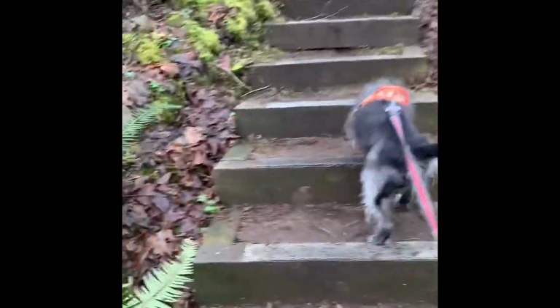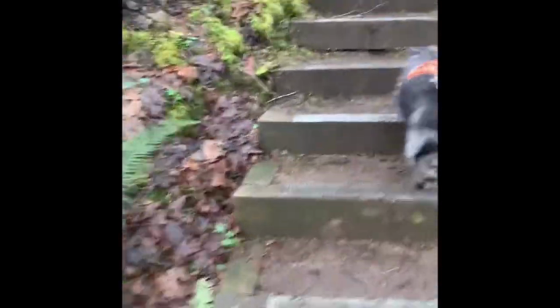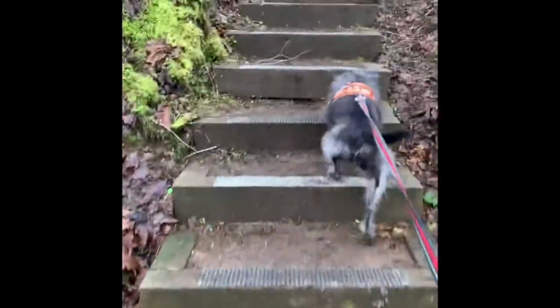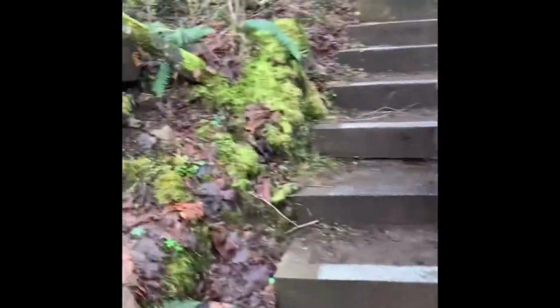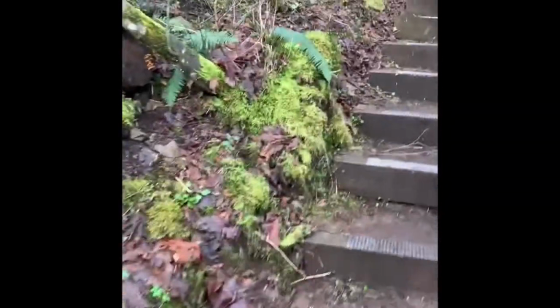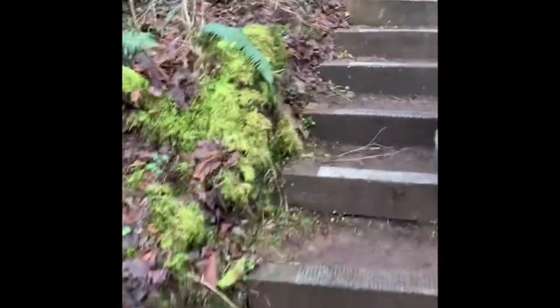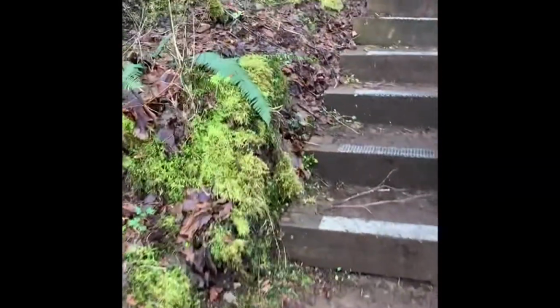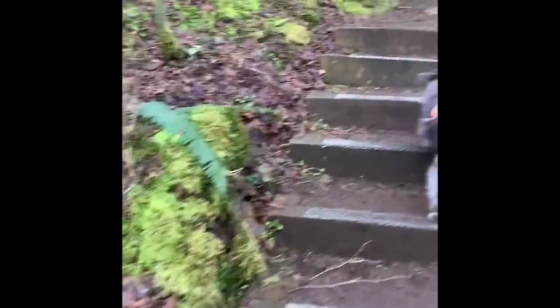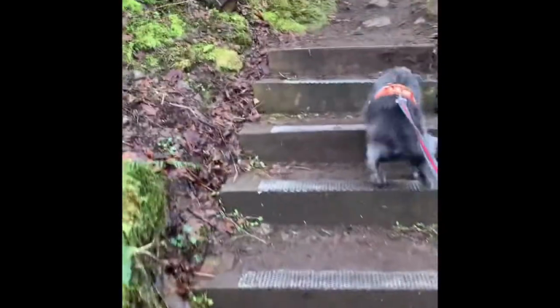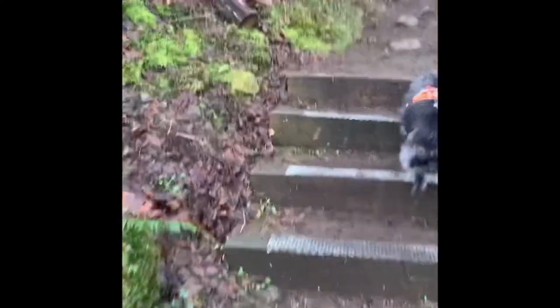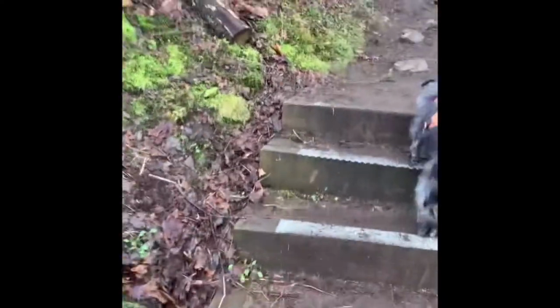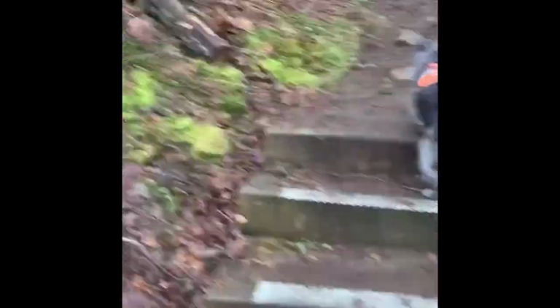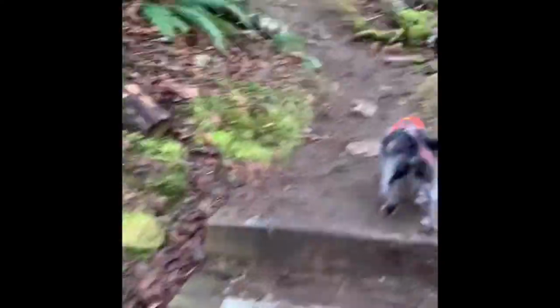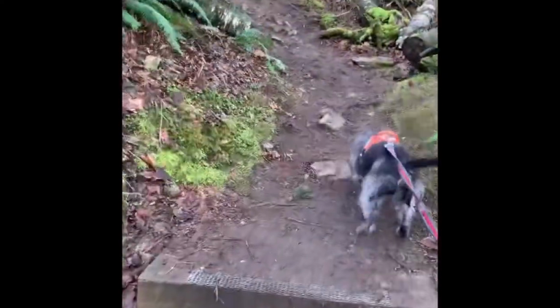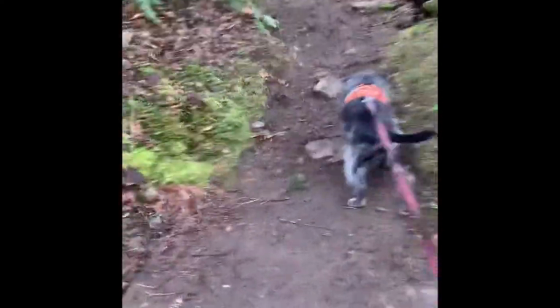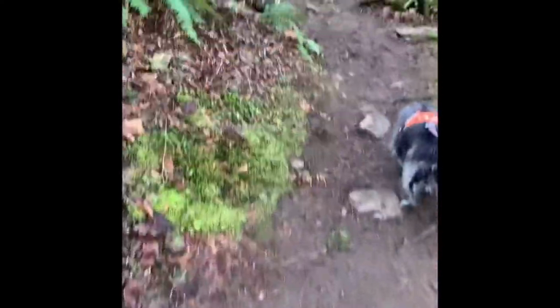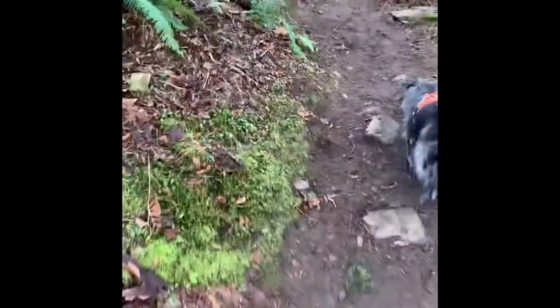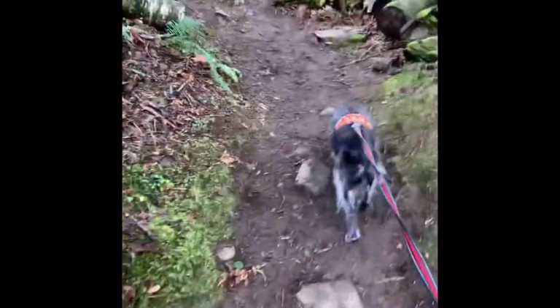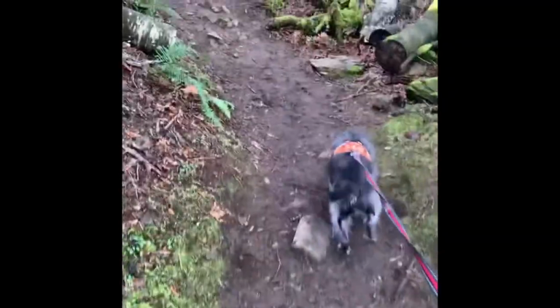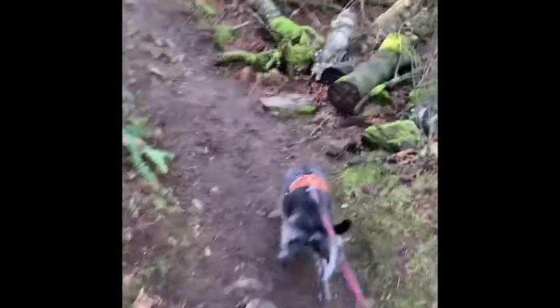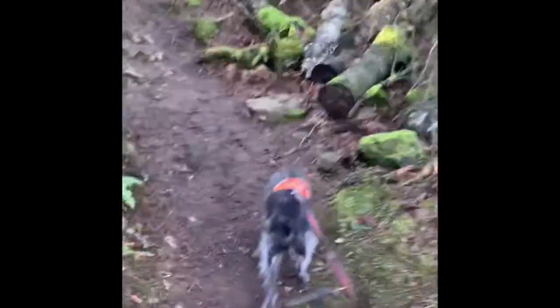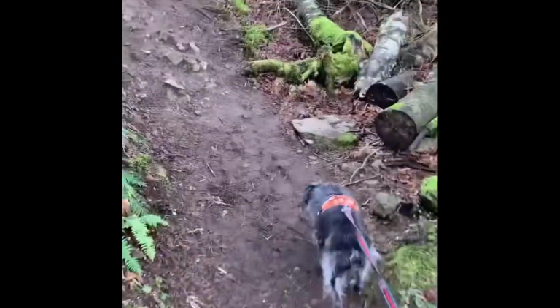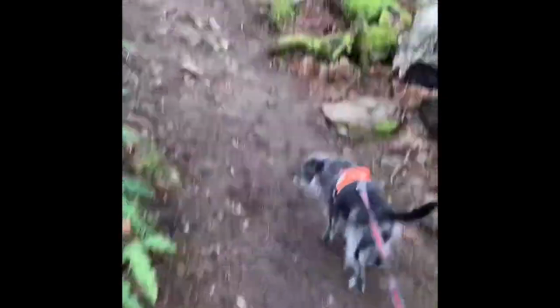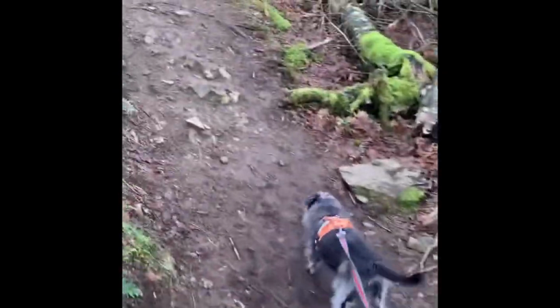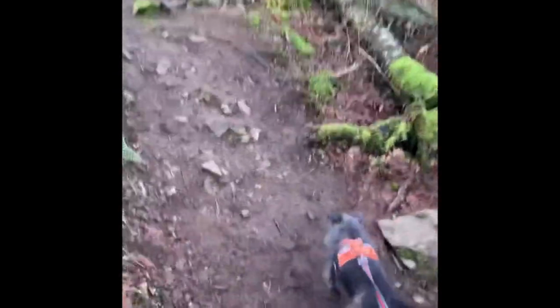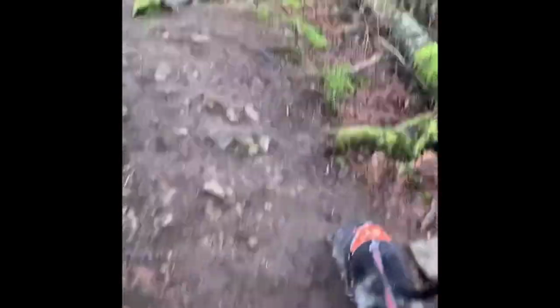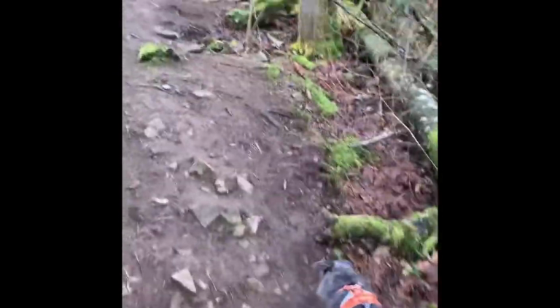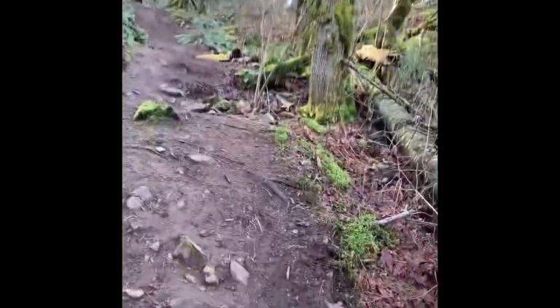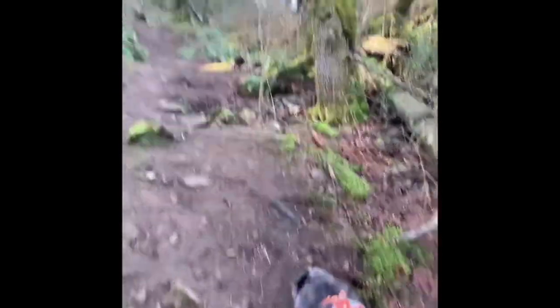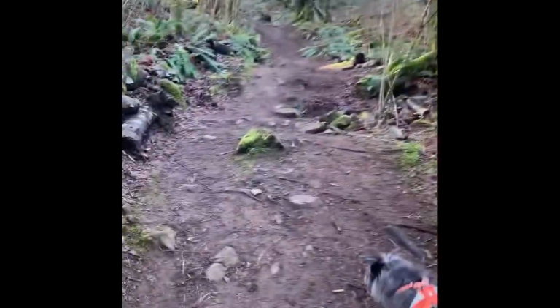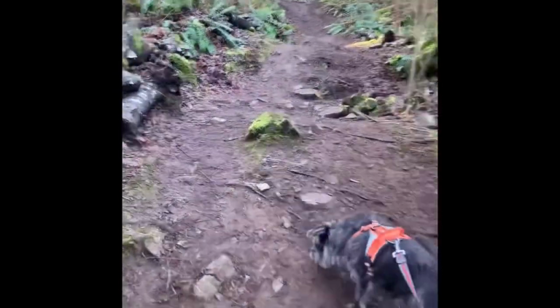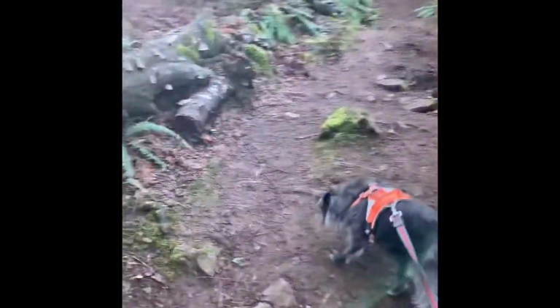There is a set of wooden stairs not too far up the trail, which is great because the trail can be quite muddy, especially during this season. As you can see, the trail is fairly rocky in some areas.